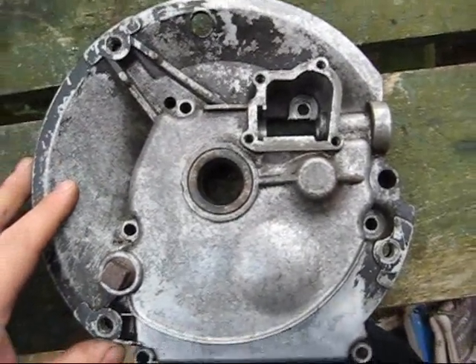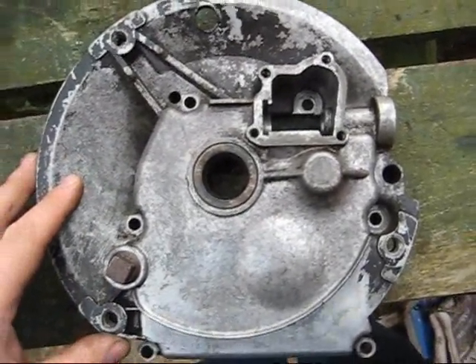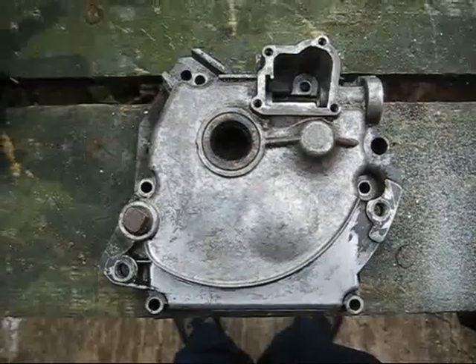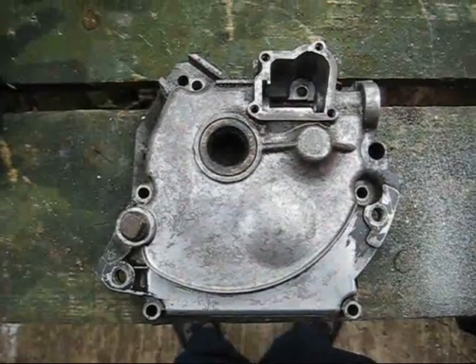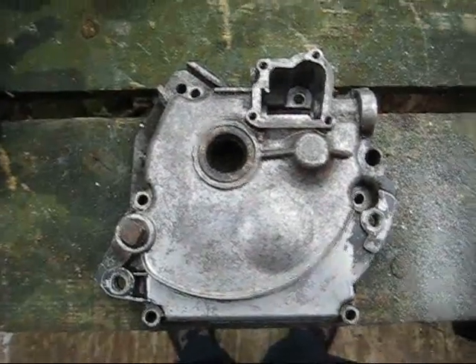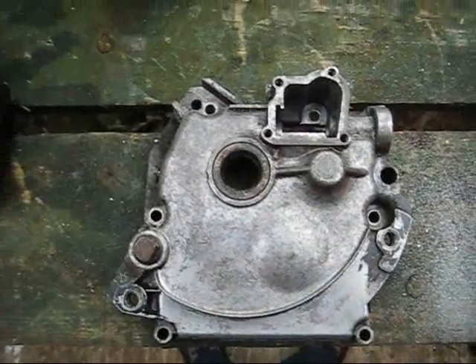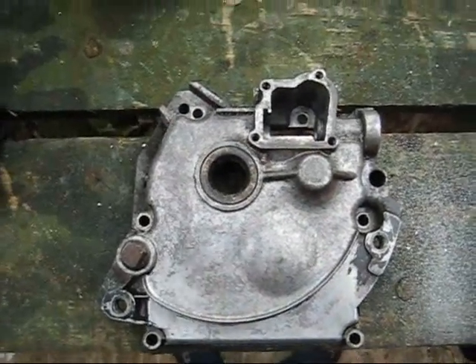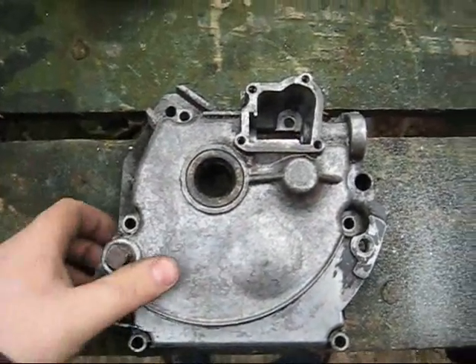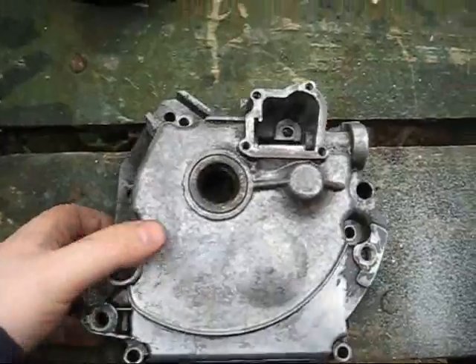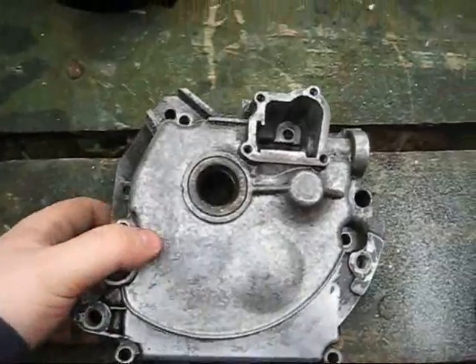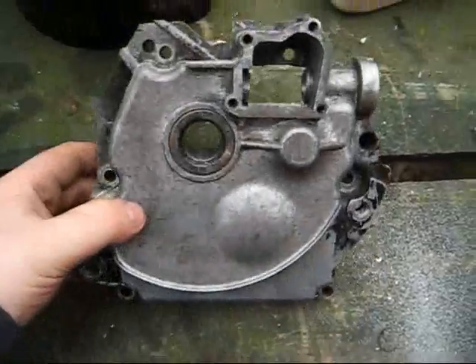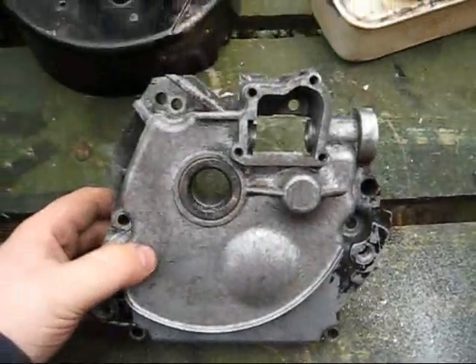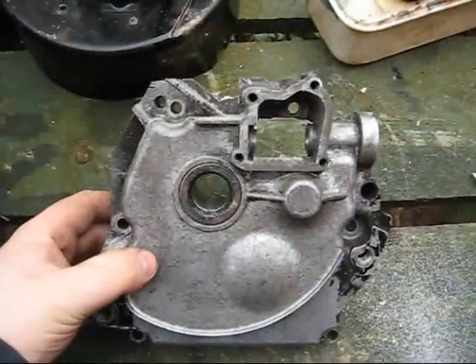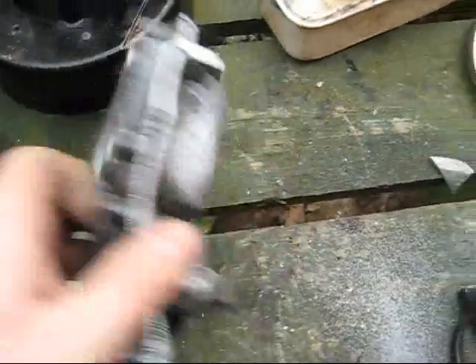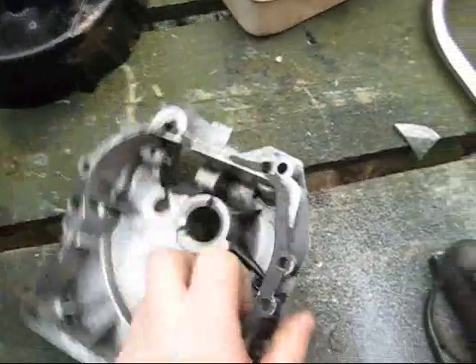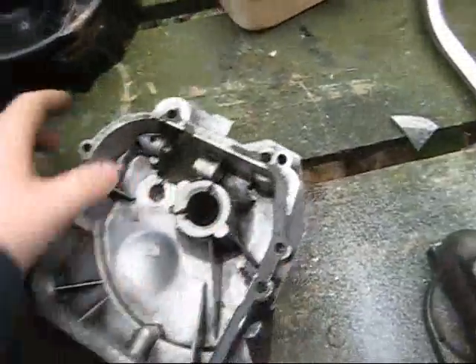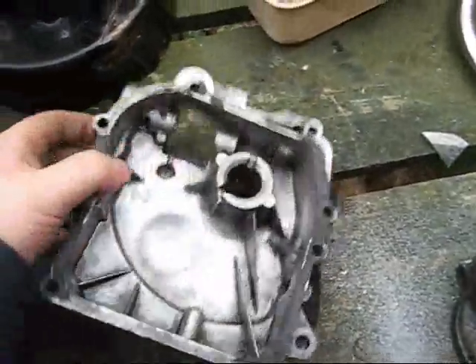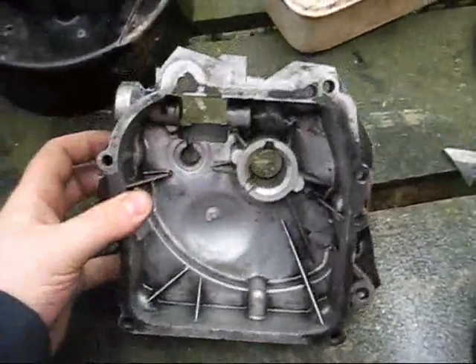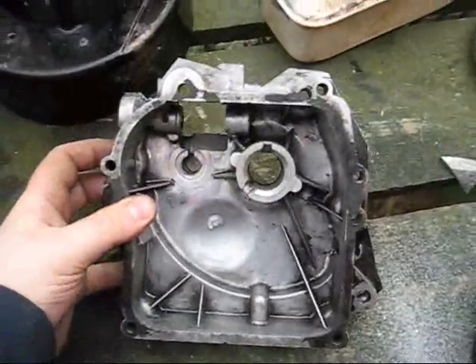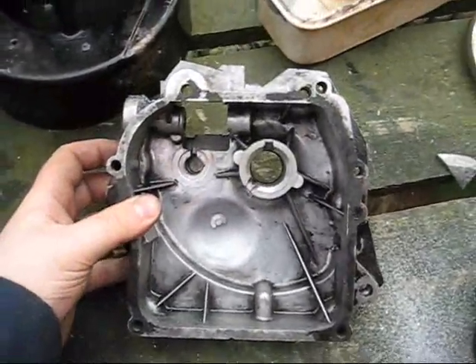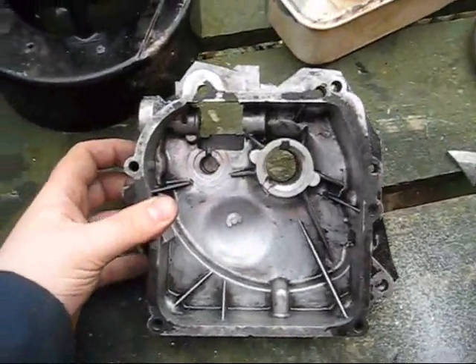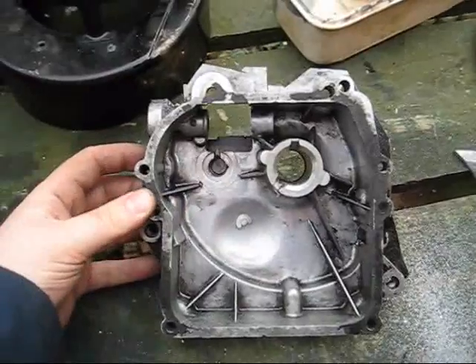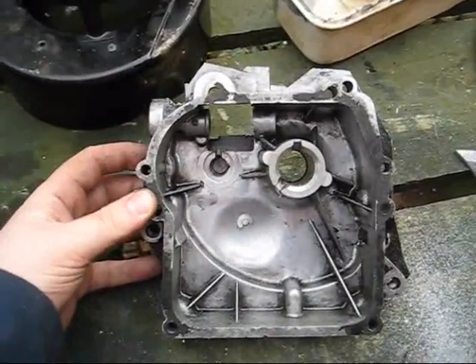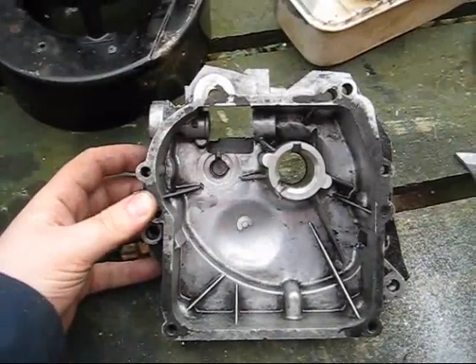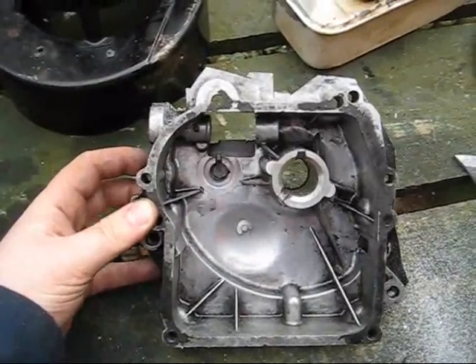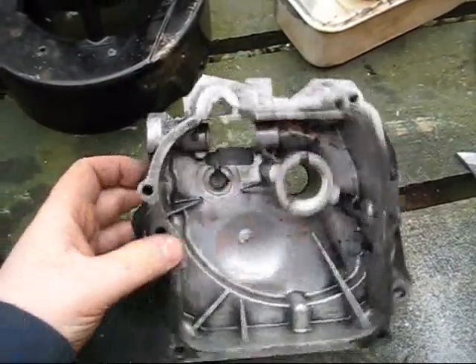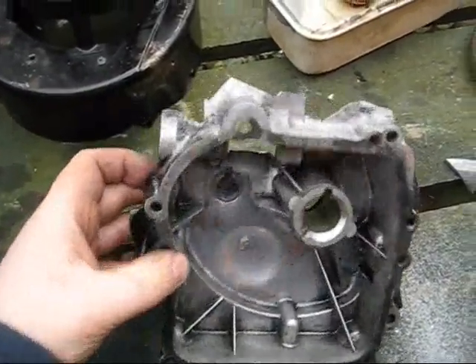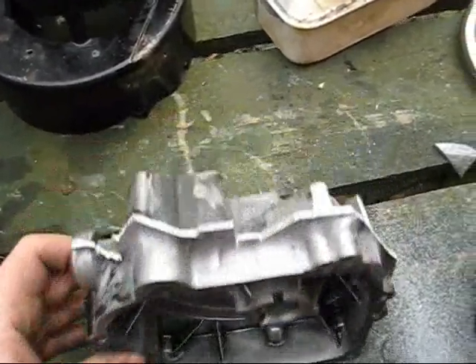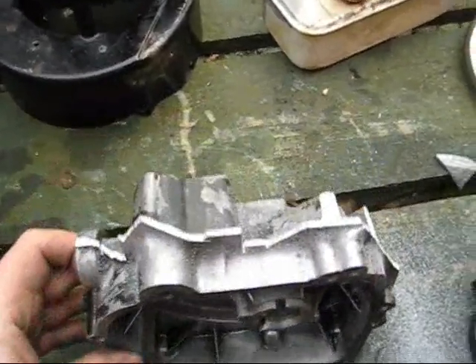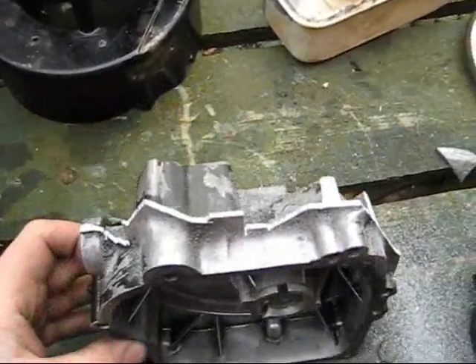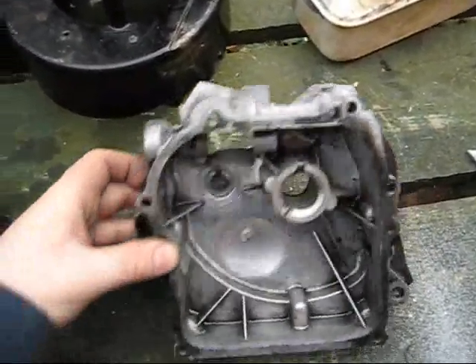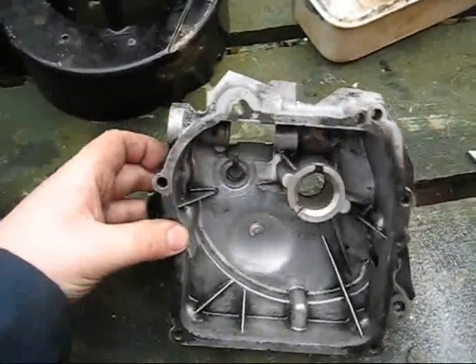Here goes. I've roughly hacked it out with the big saw. Now I'm going to go at it with the junior hacksaw and then start filing it and go from there.